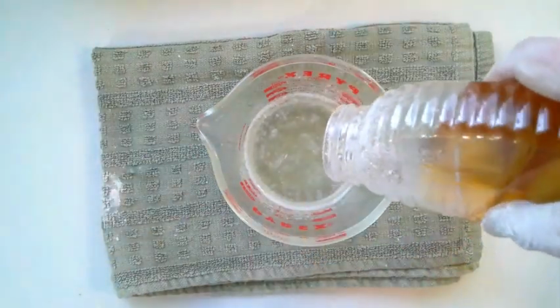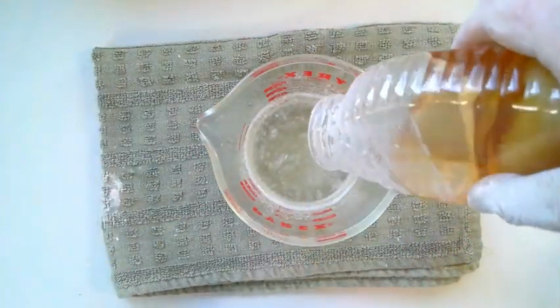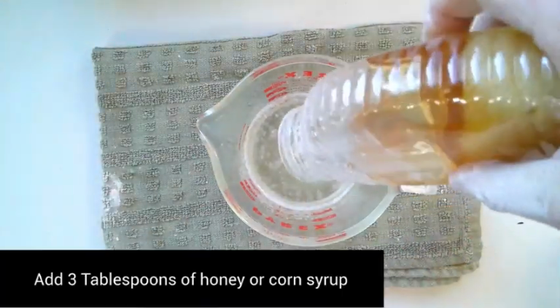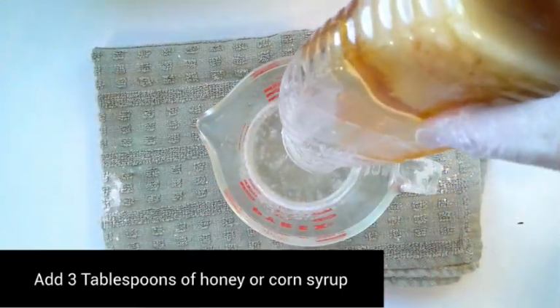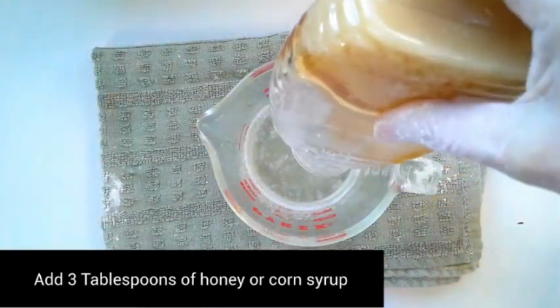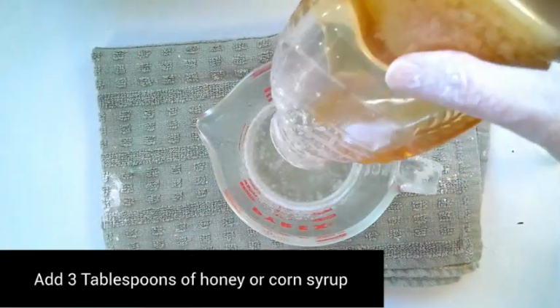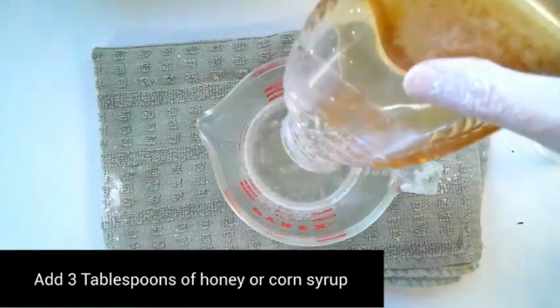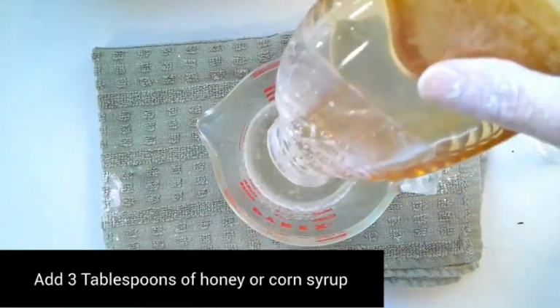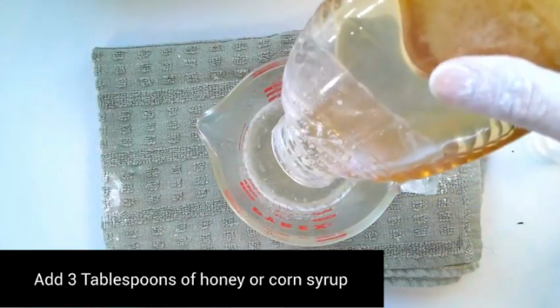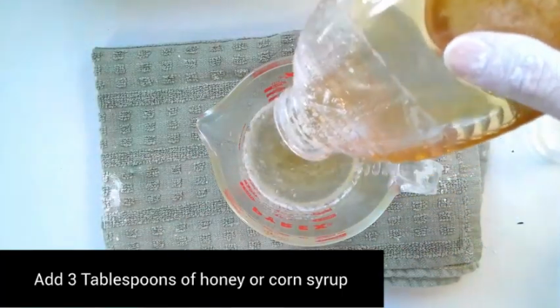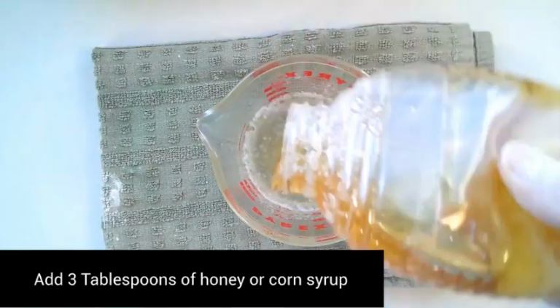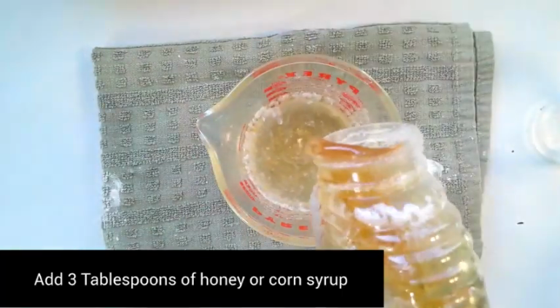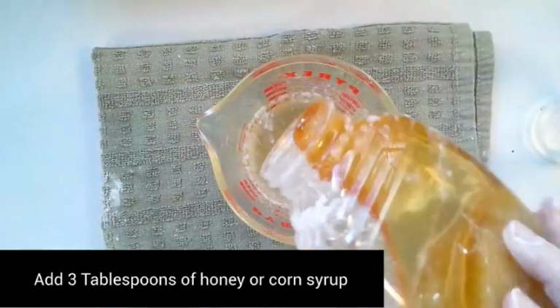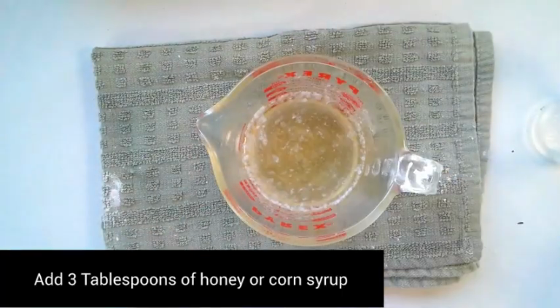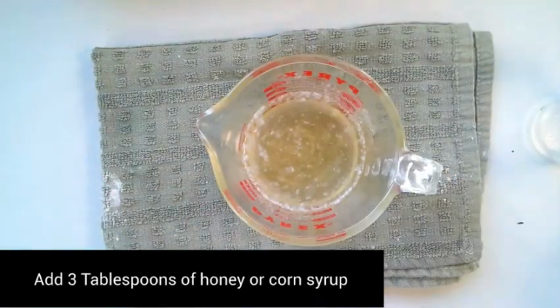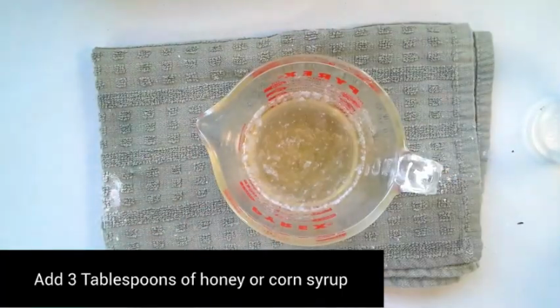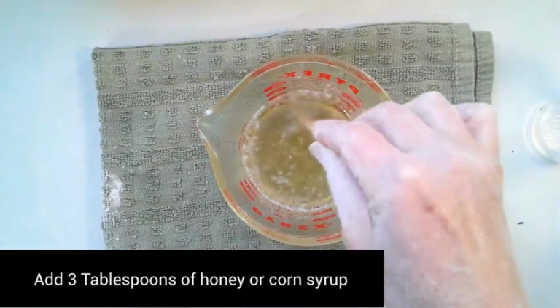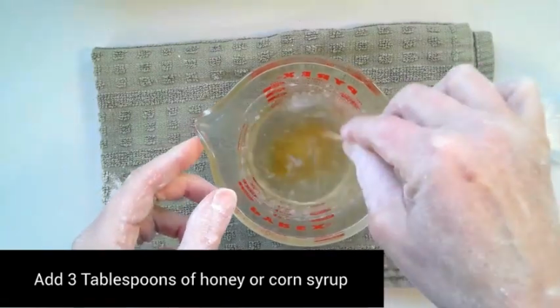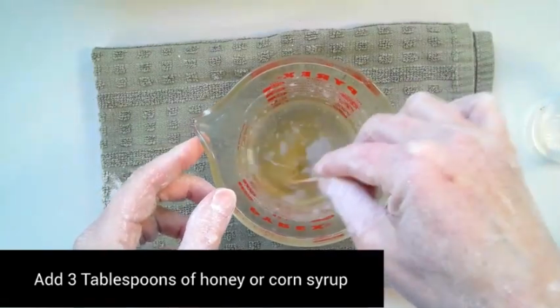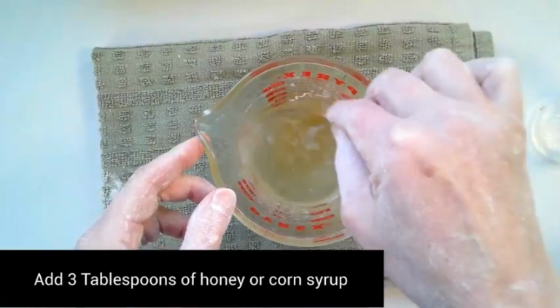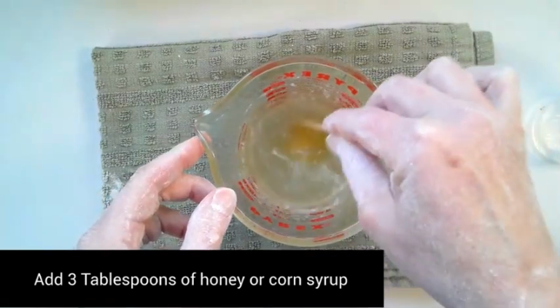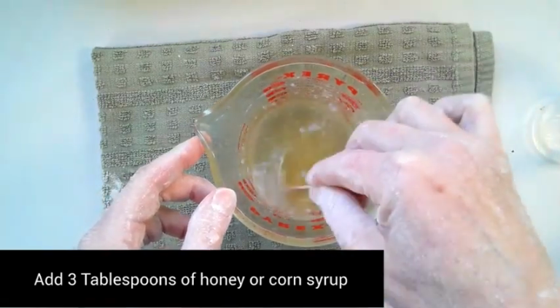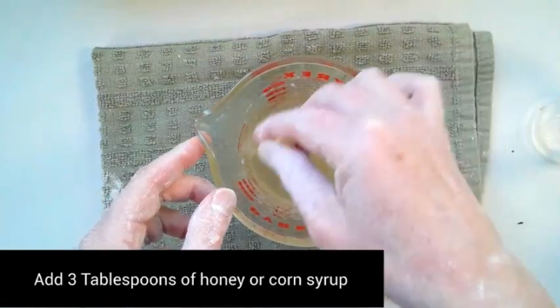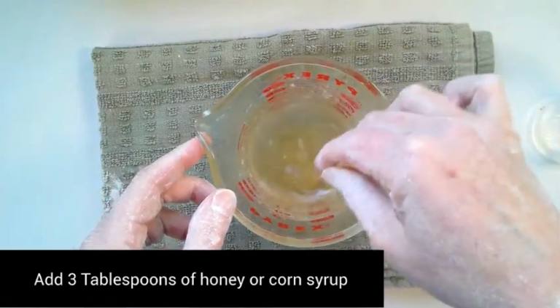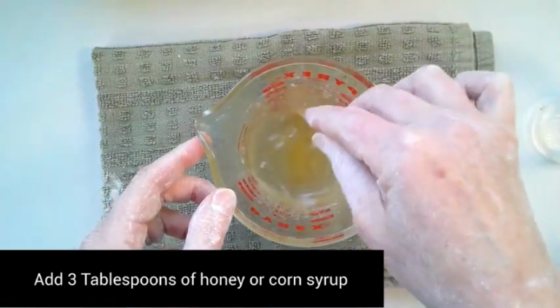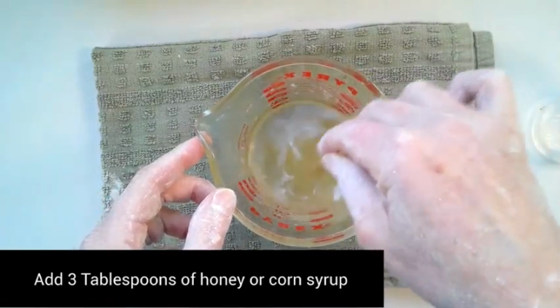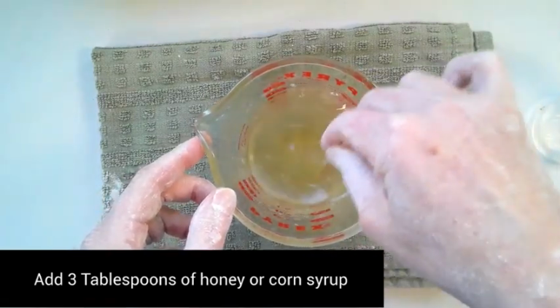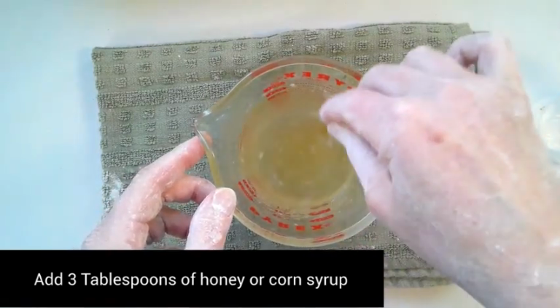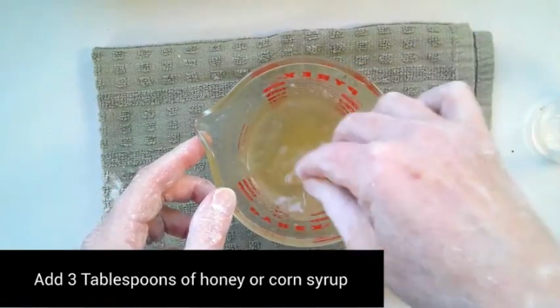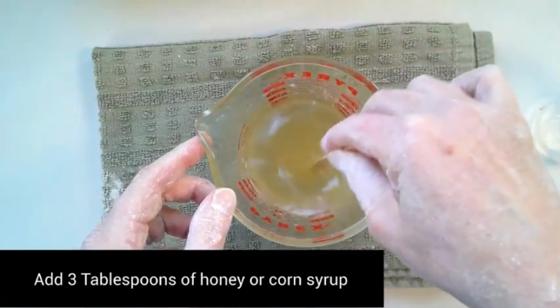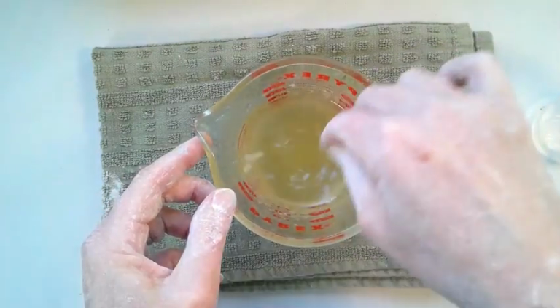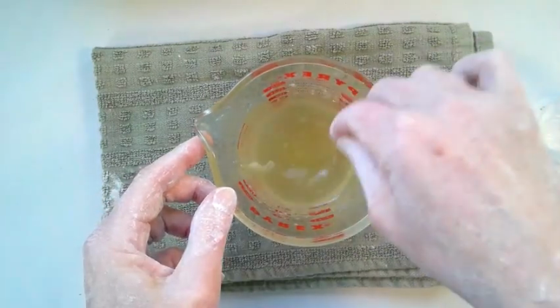Then you're going to add three tablespoons of honey or corn syrup. Again, mix this thoroughly so it's completely dissolved.